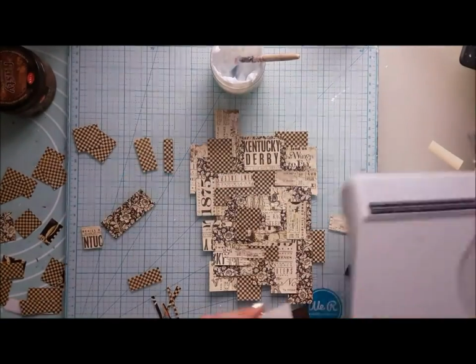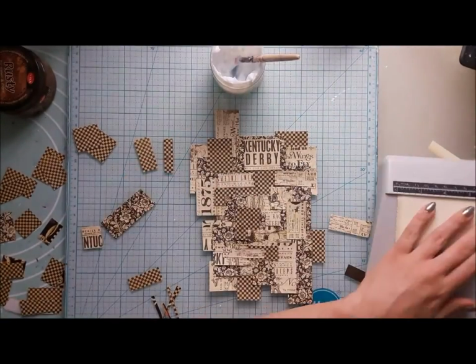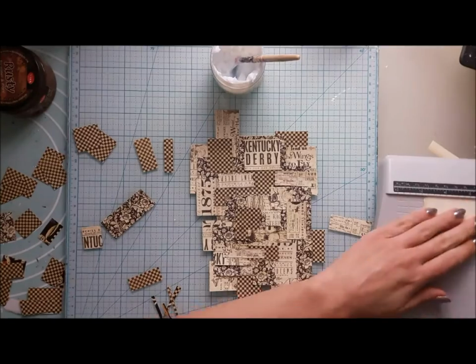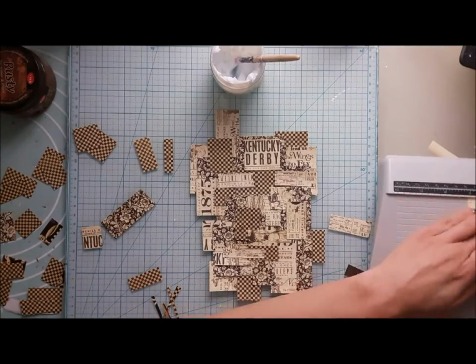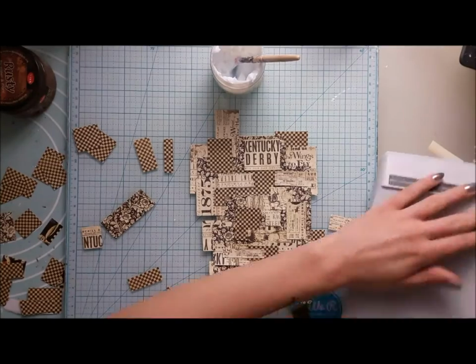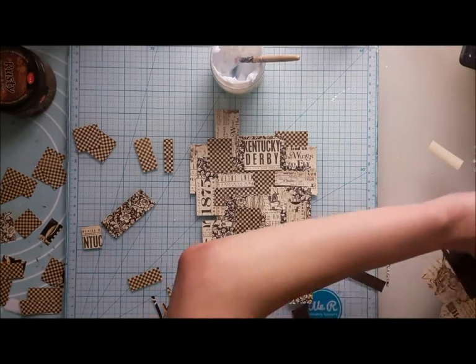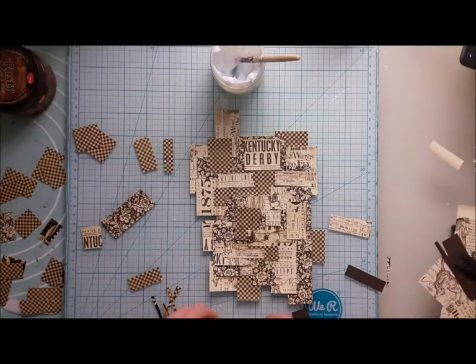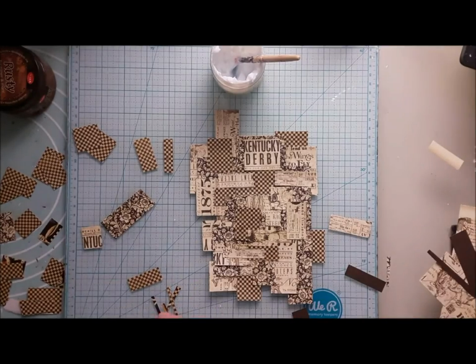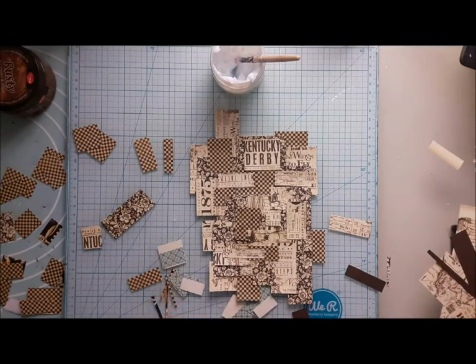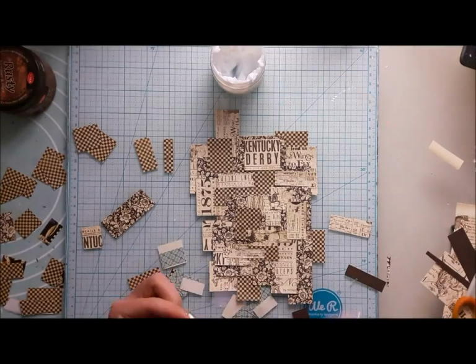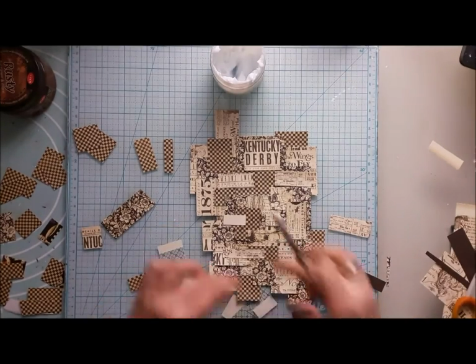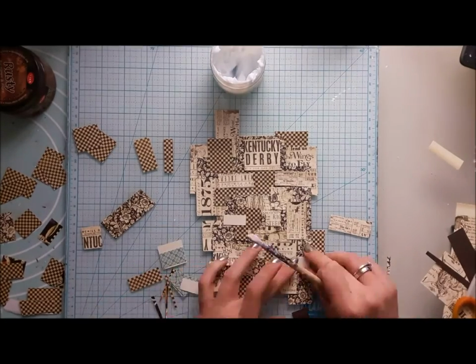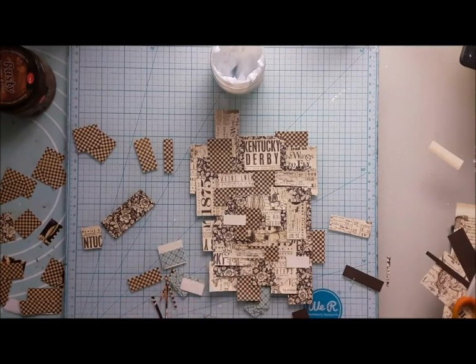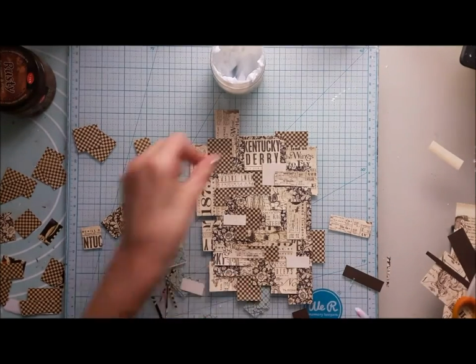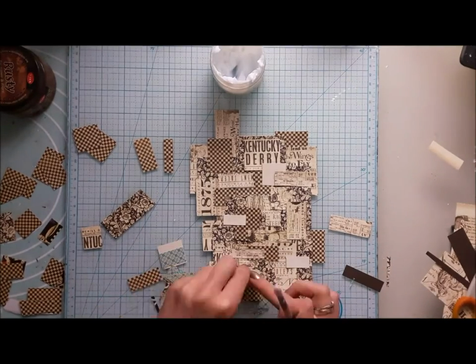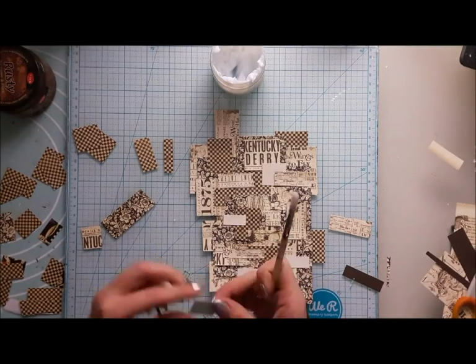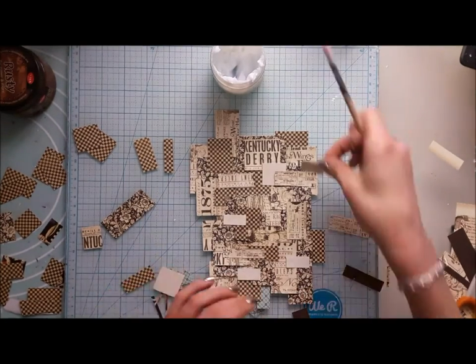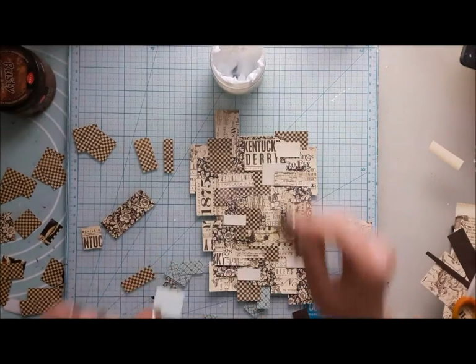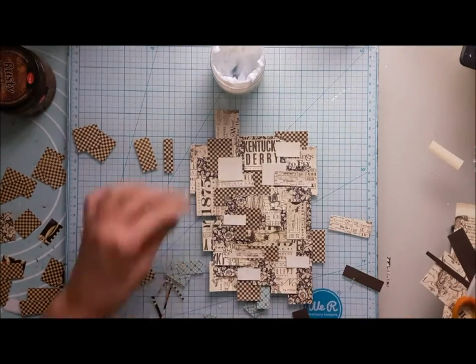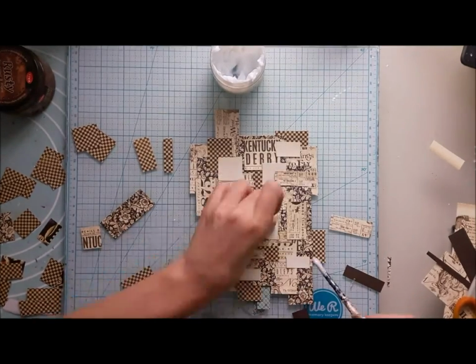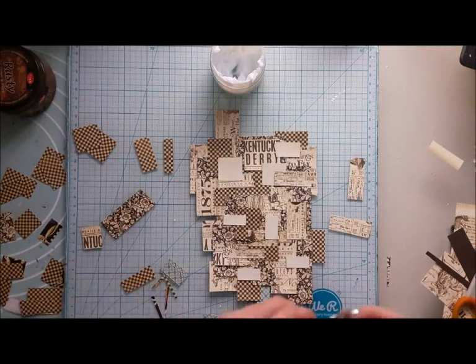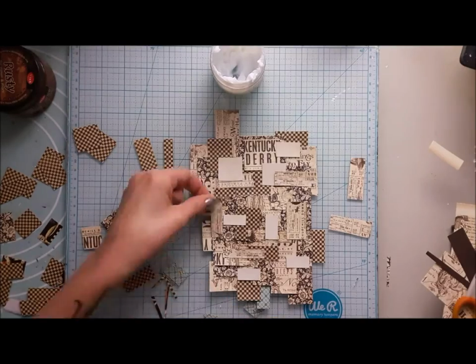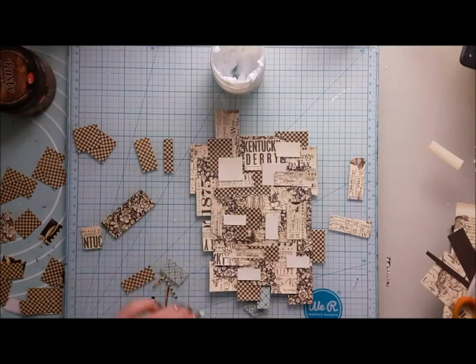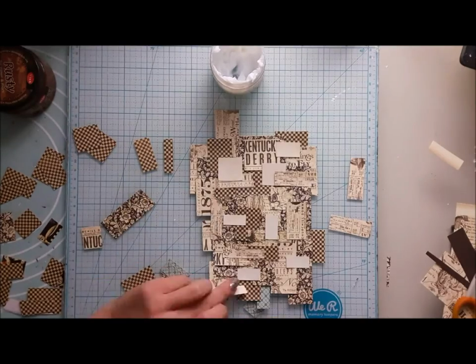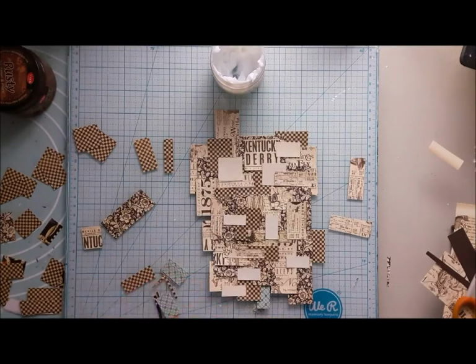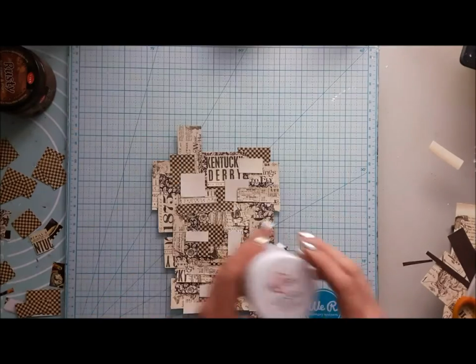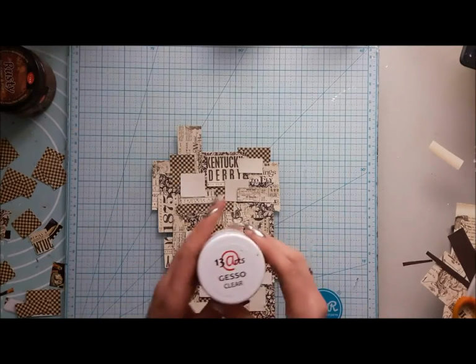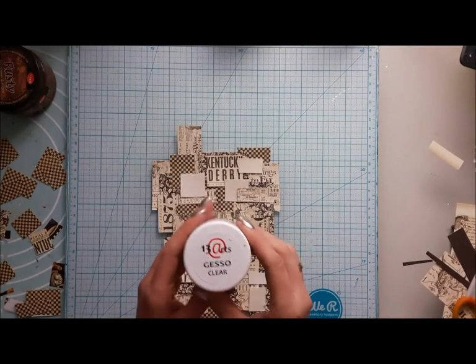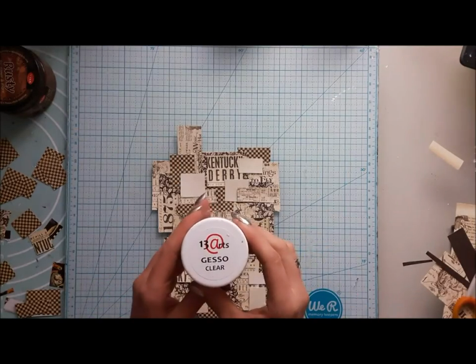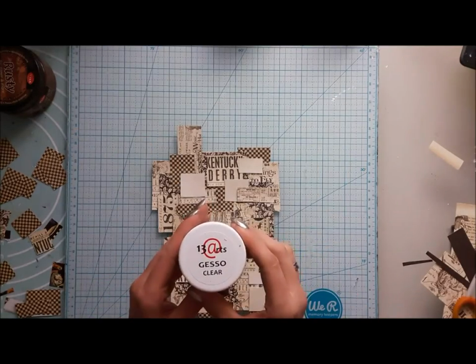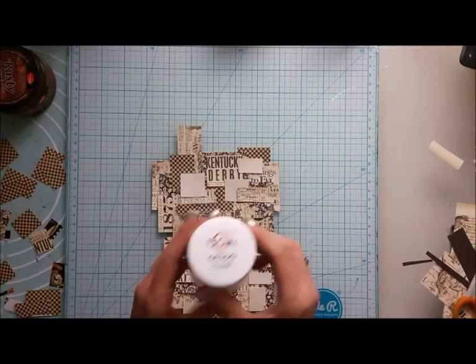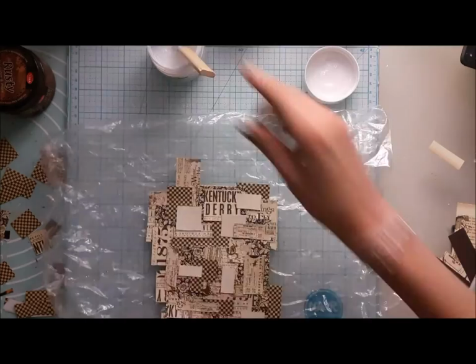Everything that is color matching goes to the back. If it's too small to use in any other kind of project, I will use it in the collage.